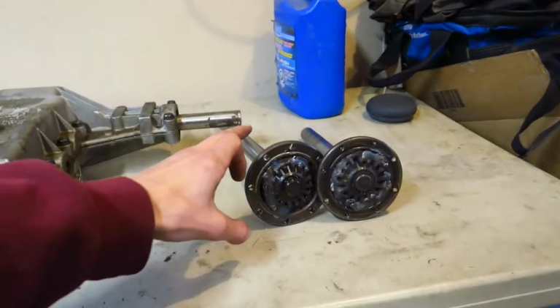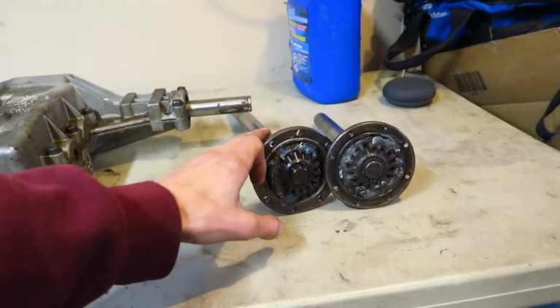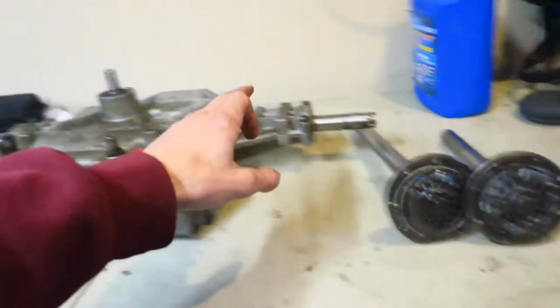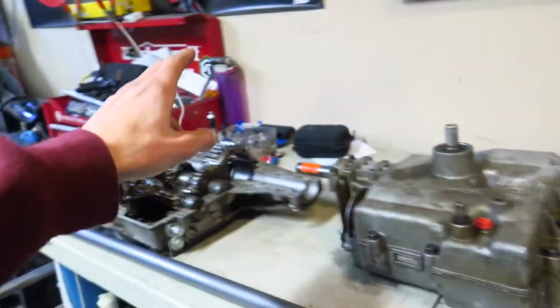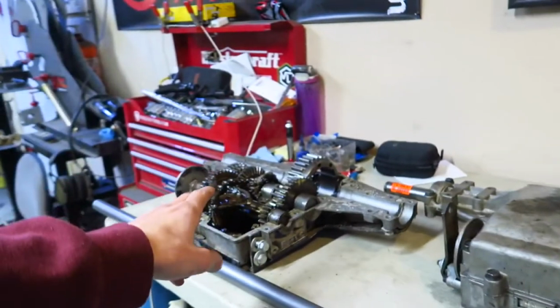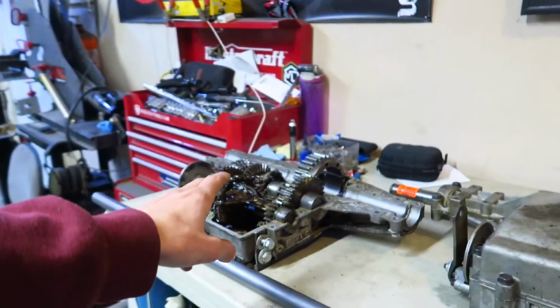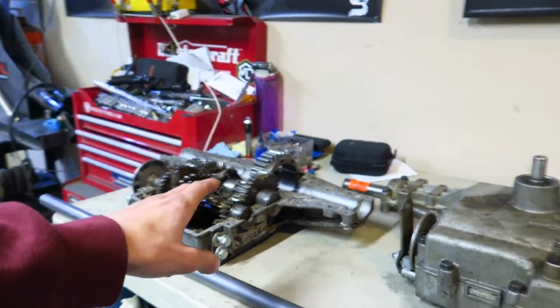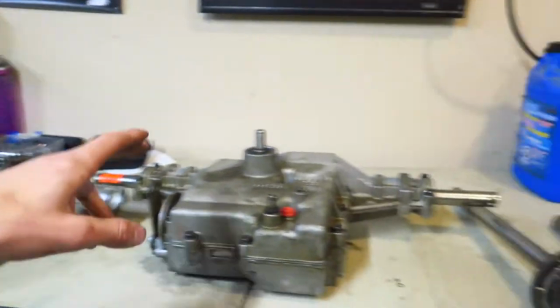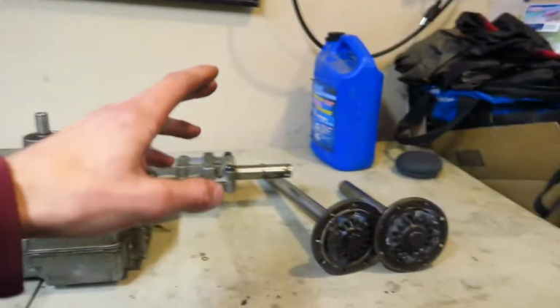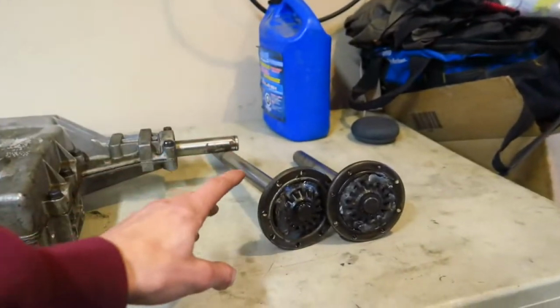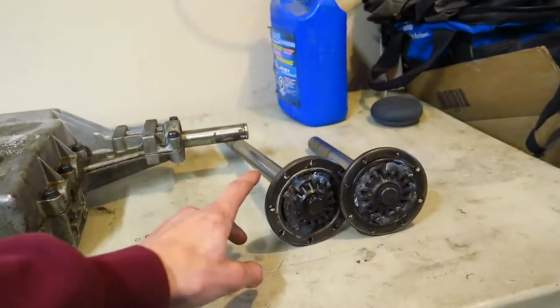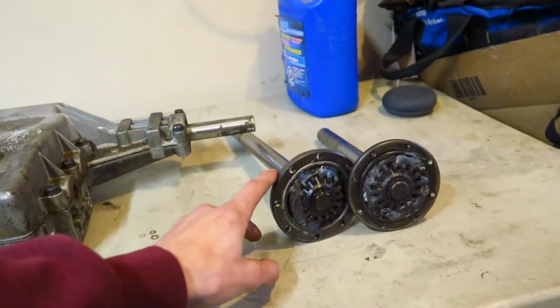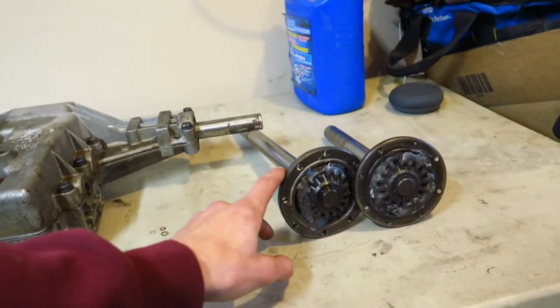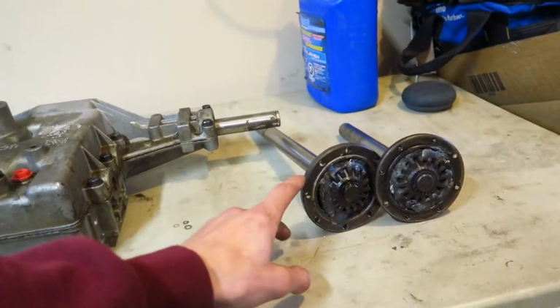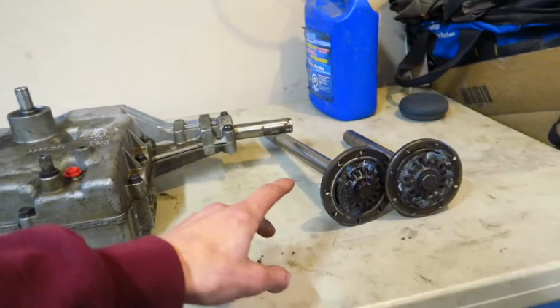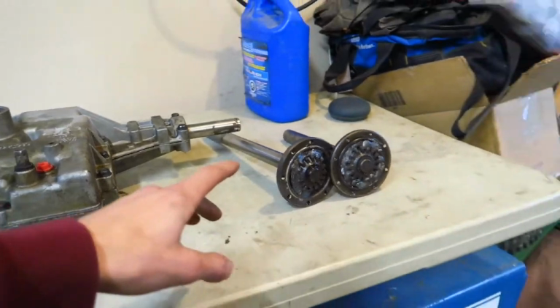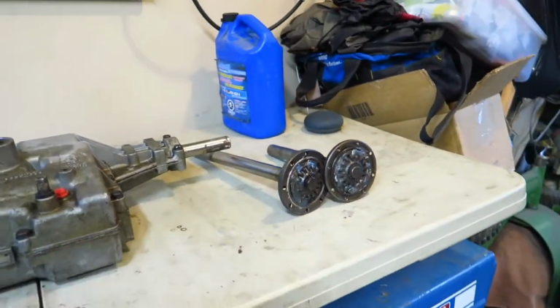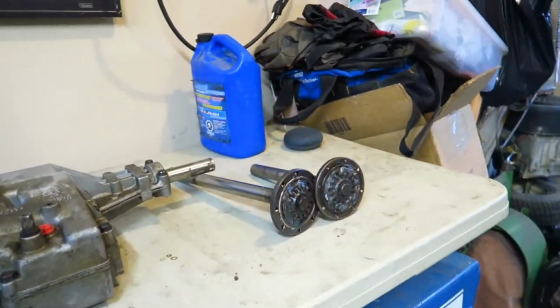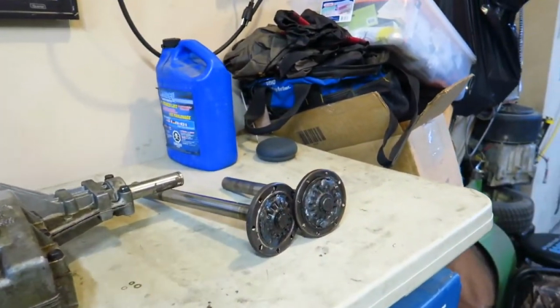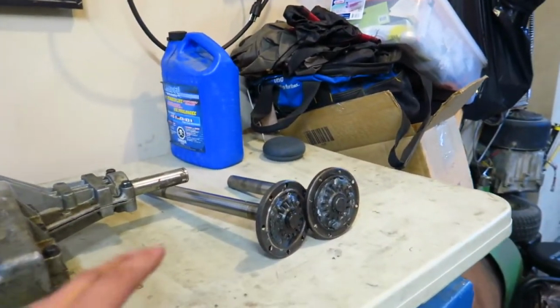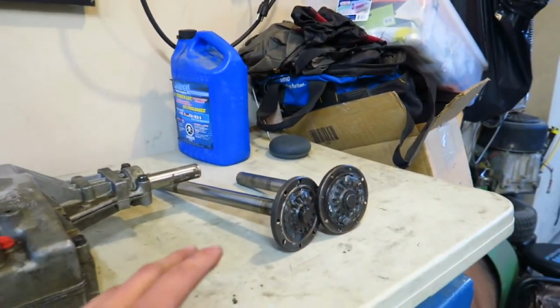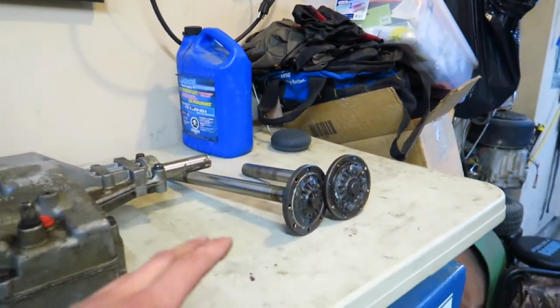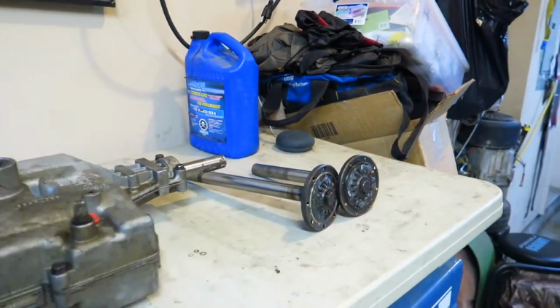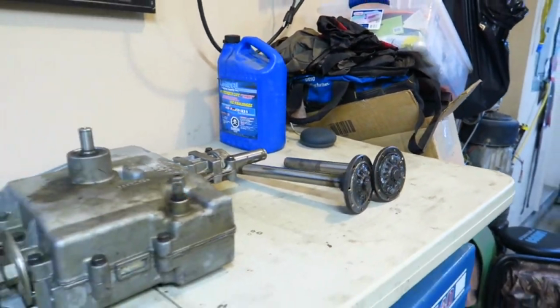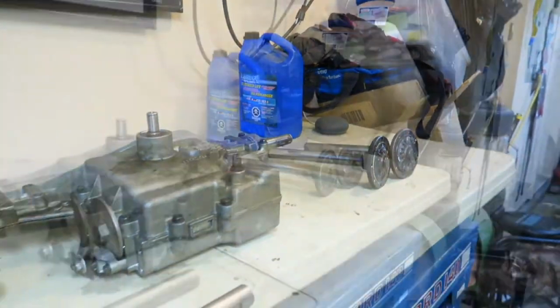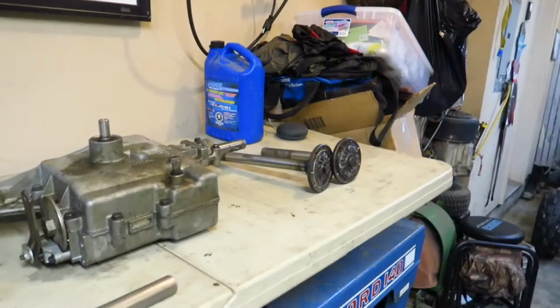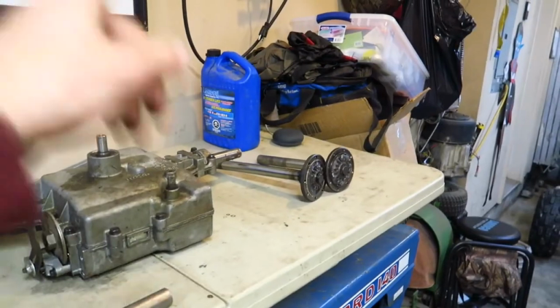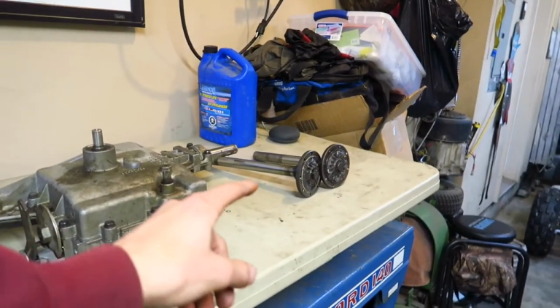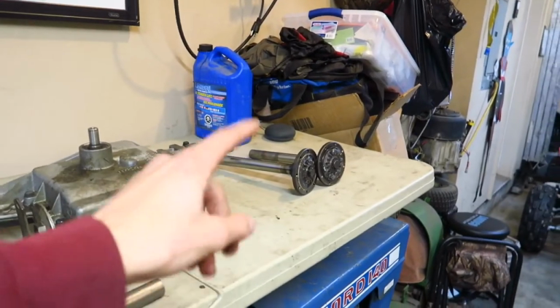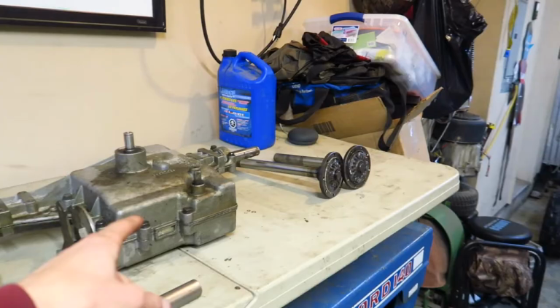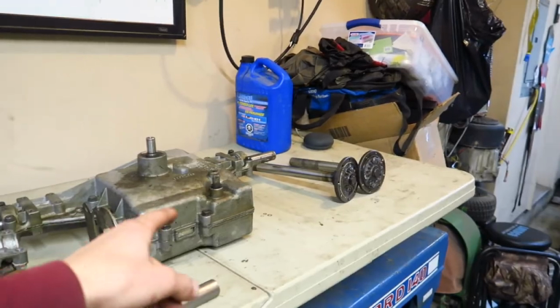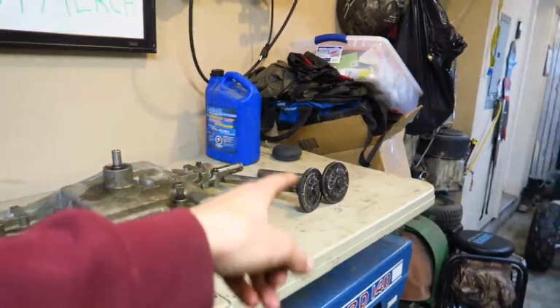Basically all I'm doing is taking these hubs and putting them into the other diff. The big thing is I actually have to machine these hubs, and I'll show you in a second why.